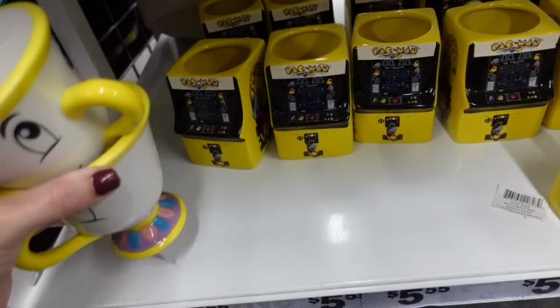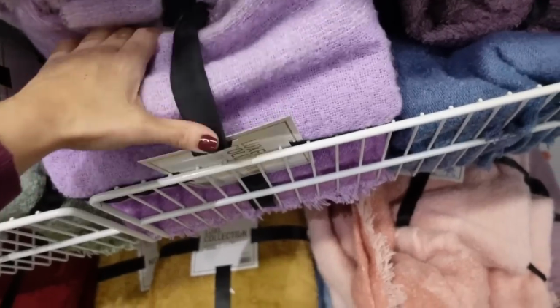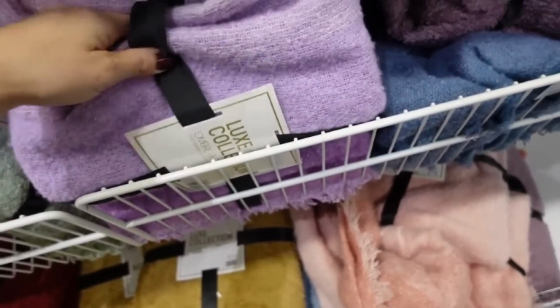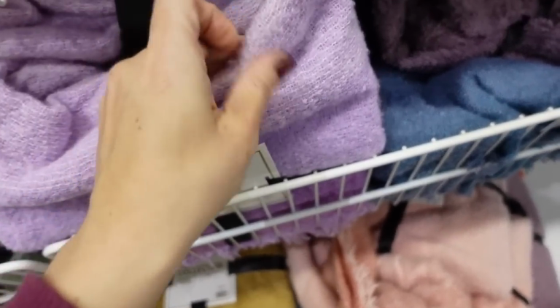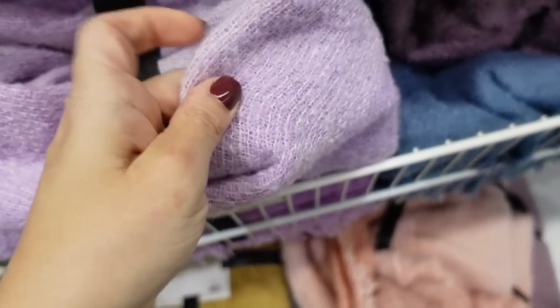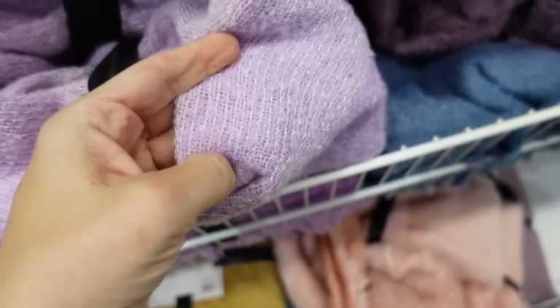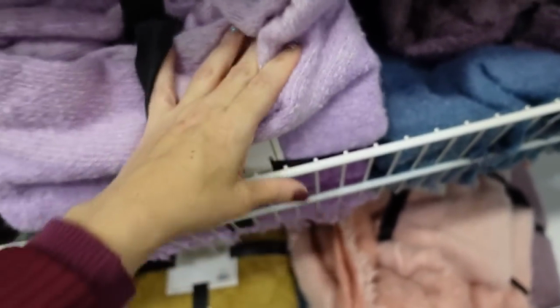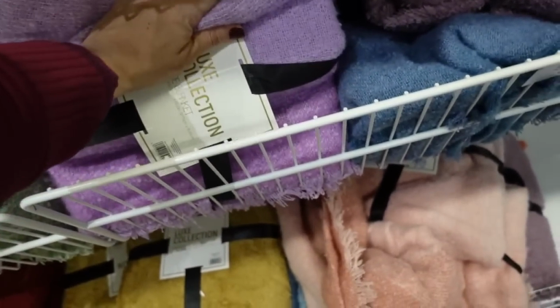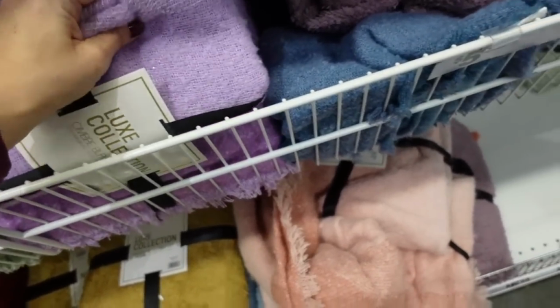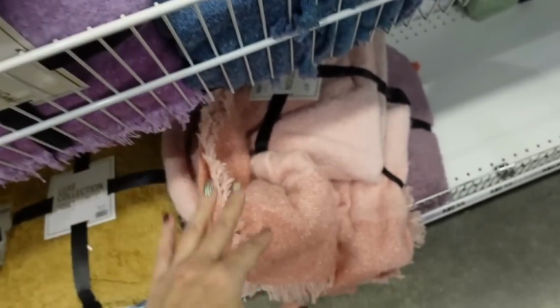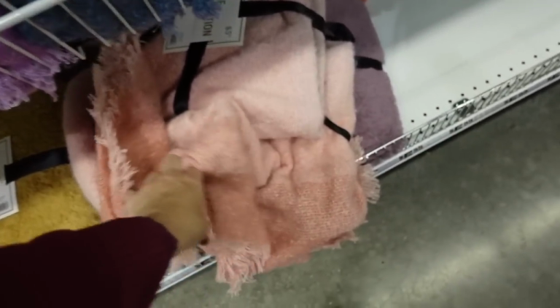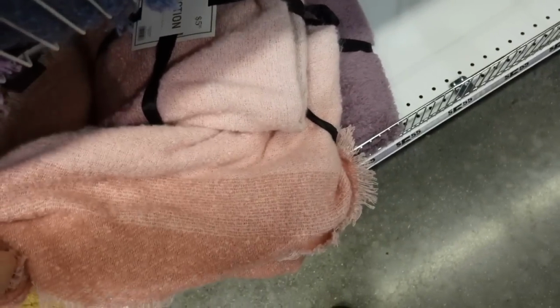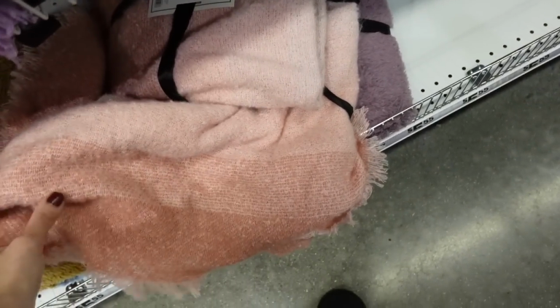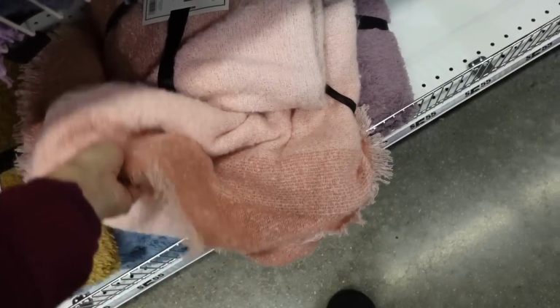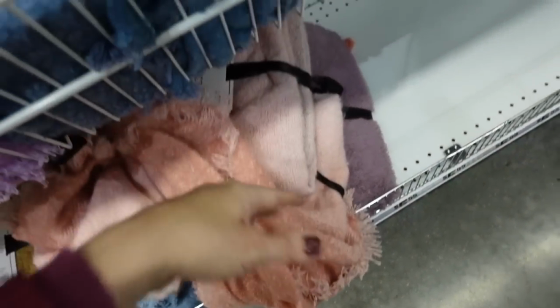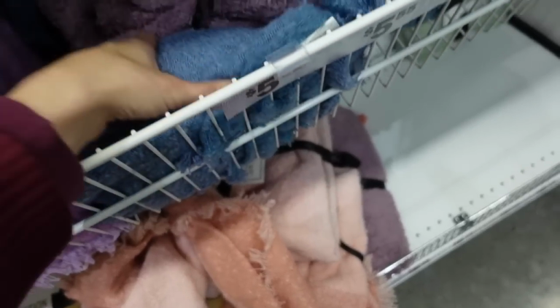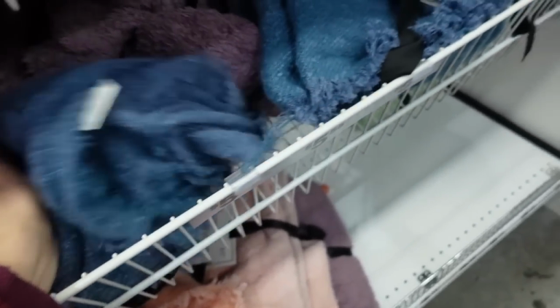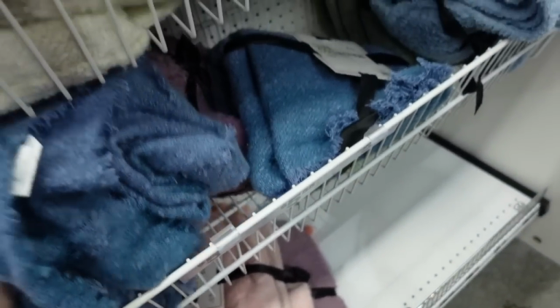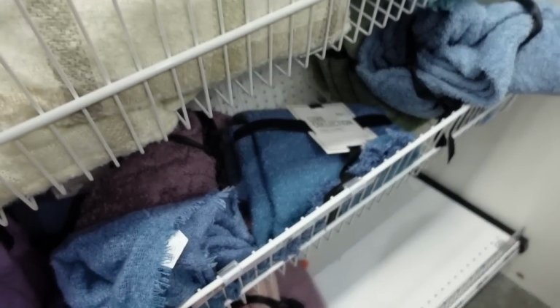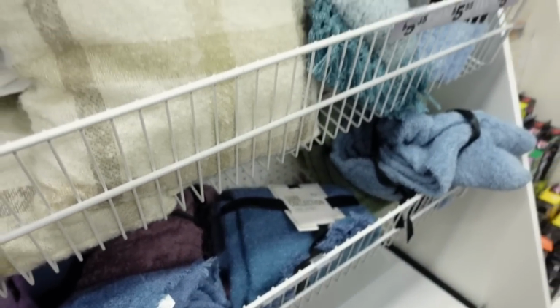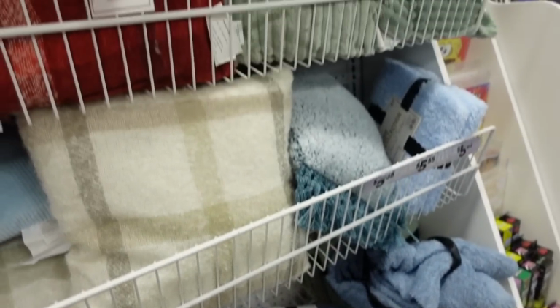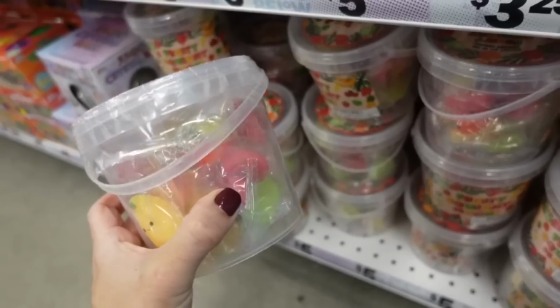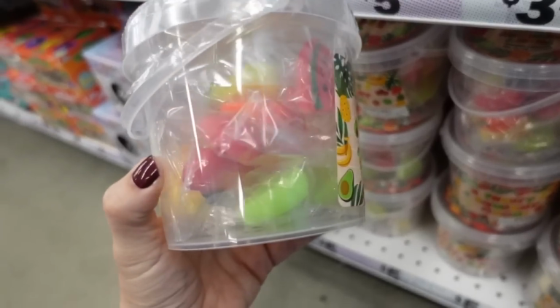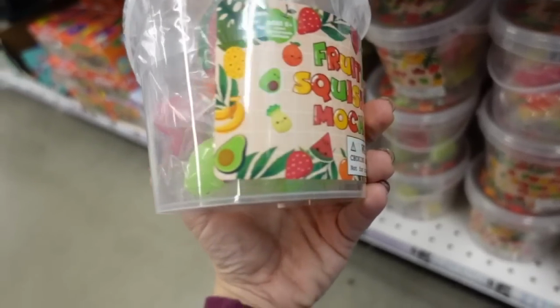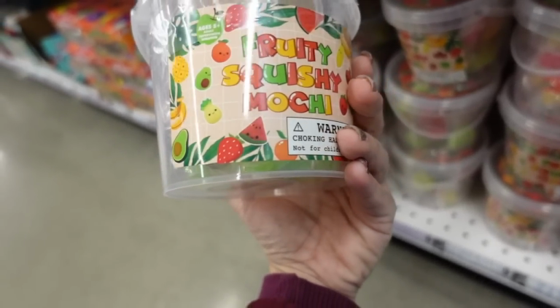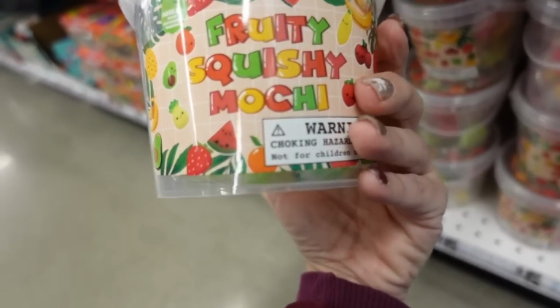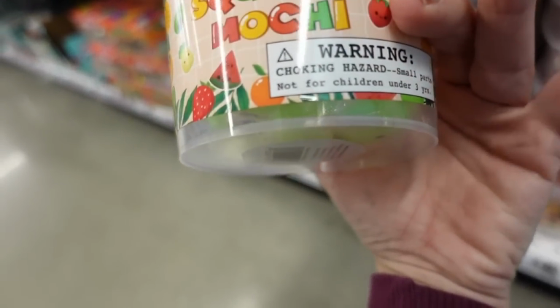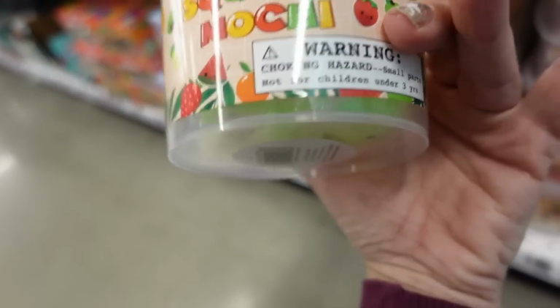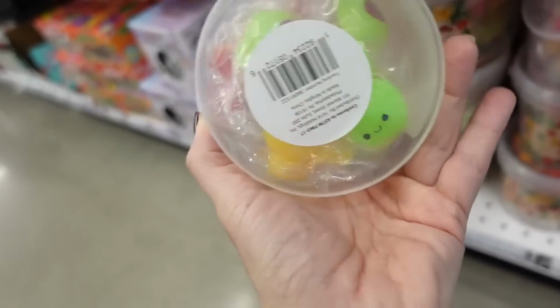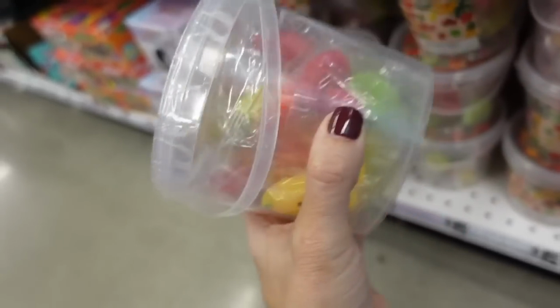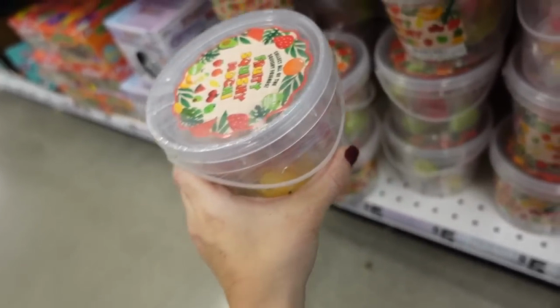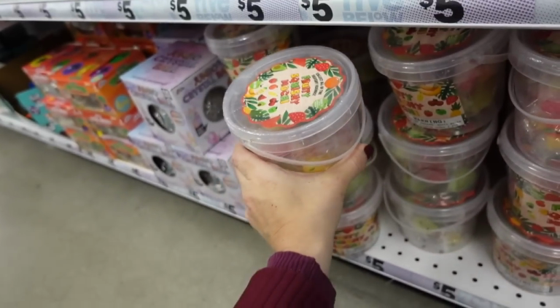Knit throws — the material looks nice up close — in purple, plaid pink, and blue. Also a cute little squishy set where you get a good amount for five dollars.